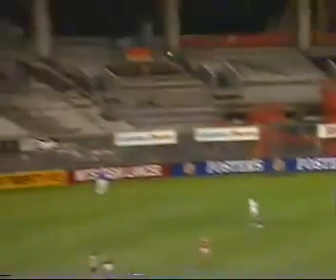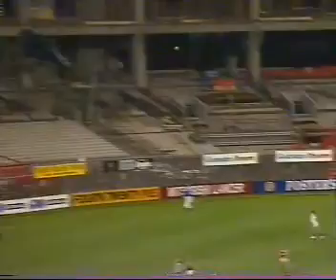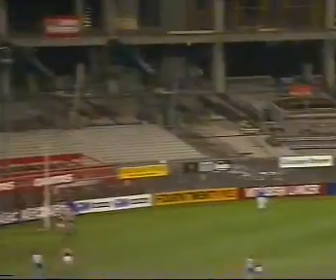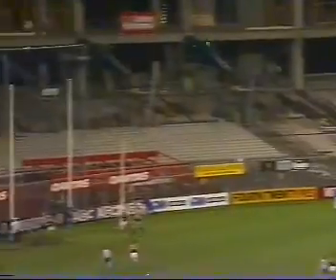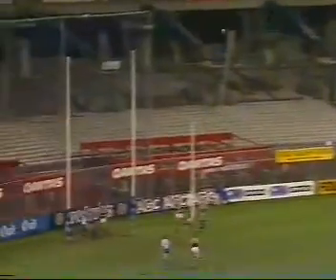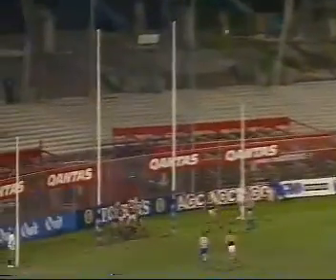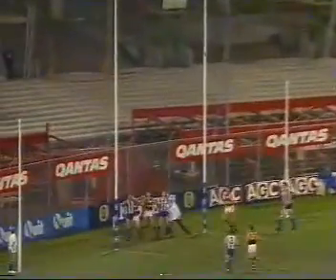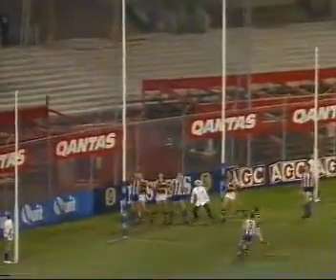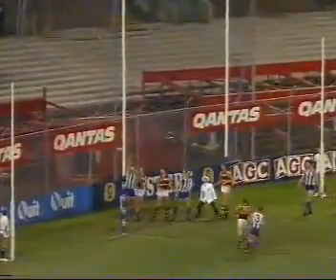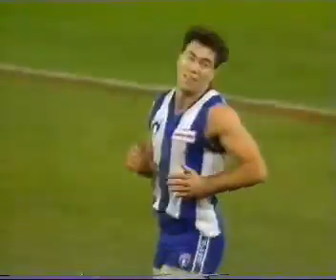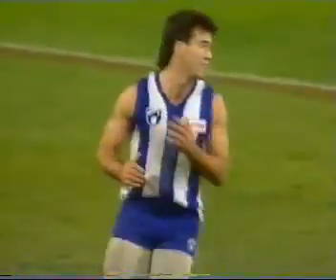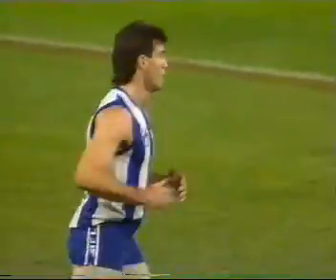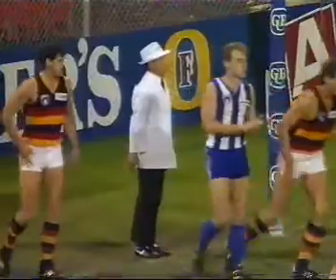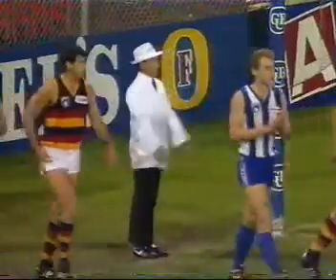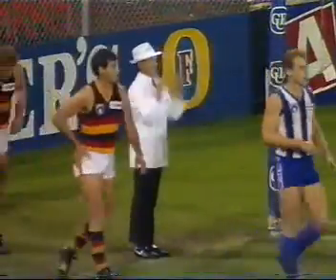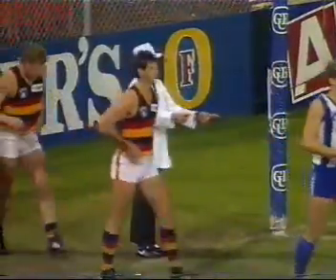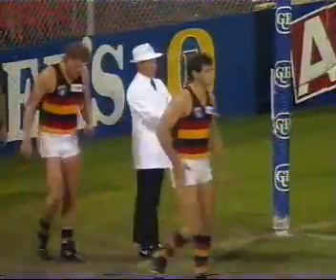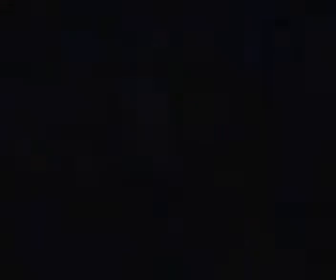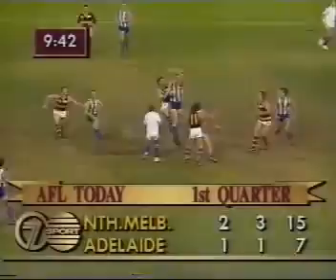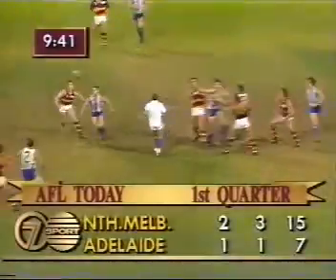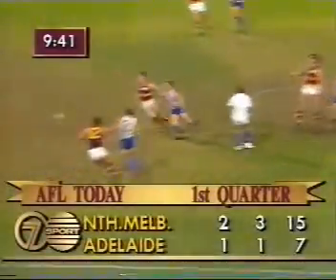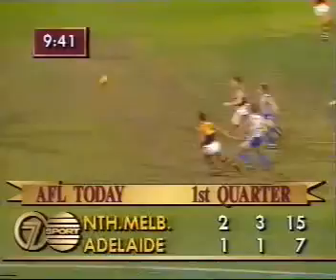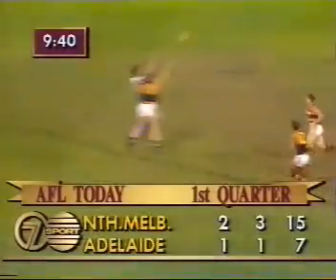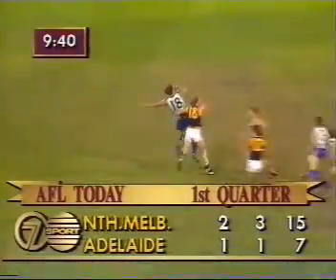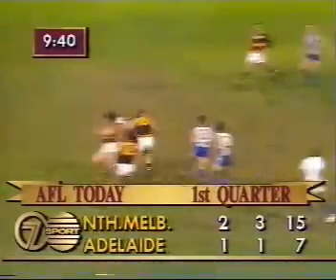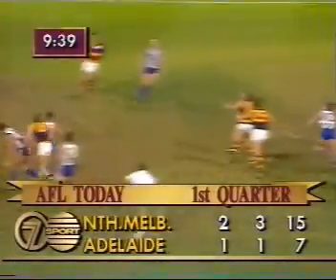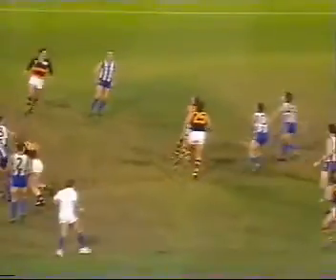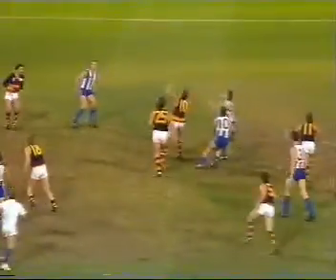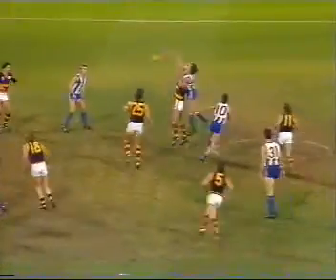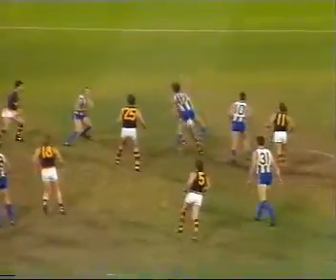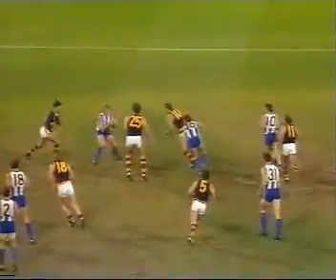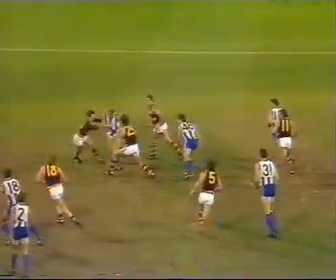There's the drop punt swinger, and right through the middle. Nine and three quarter minutes left of the opening quarter. North off to a good start.